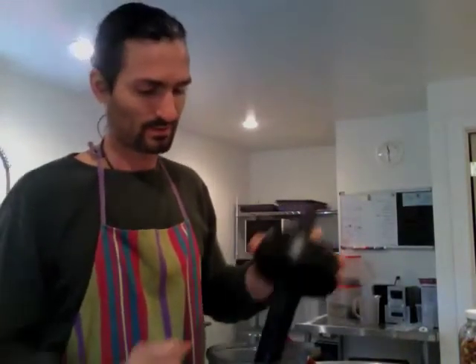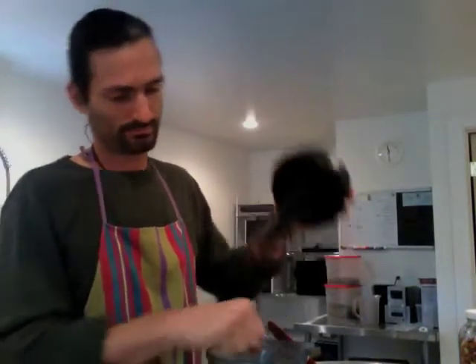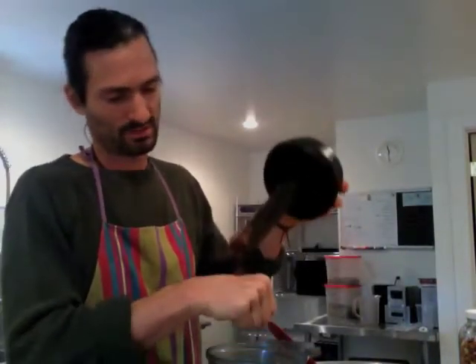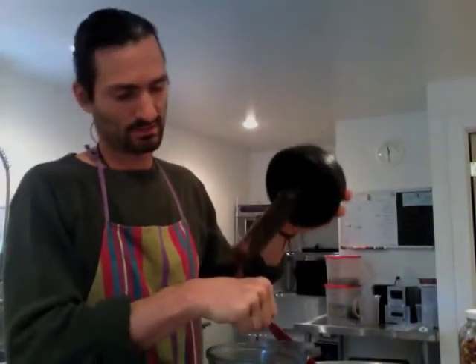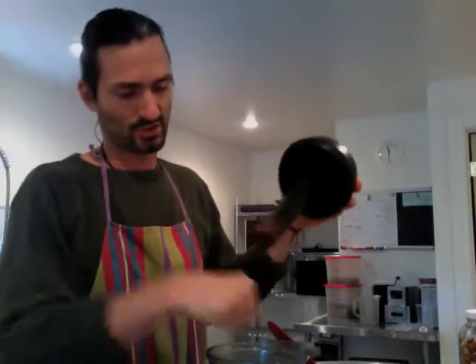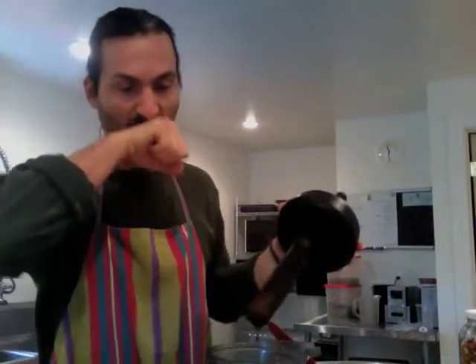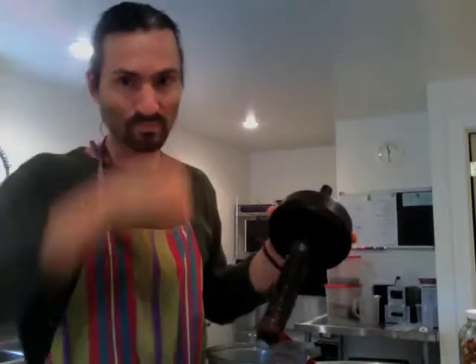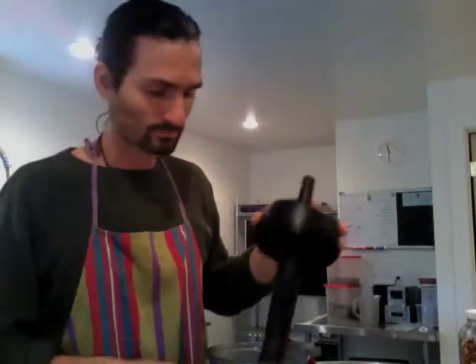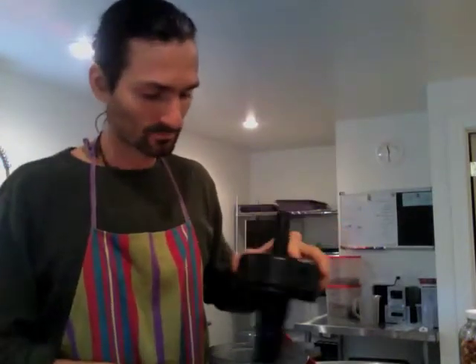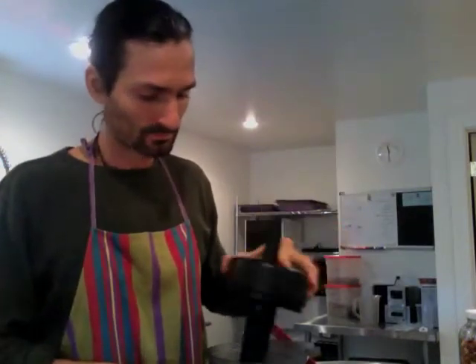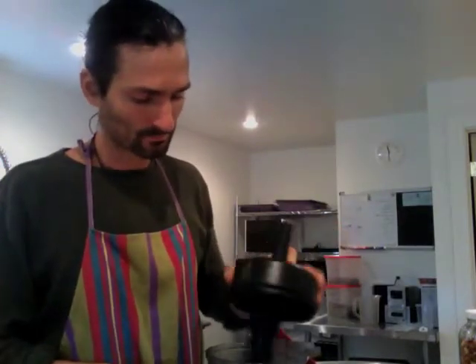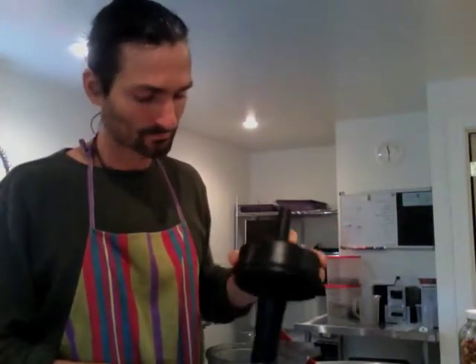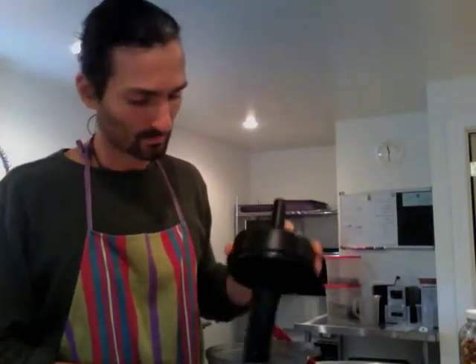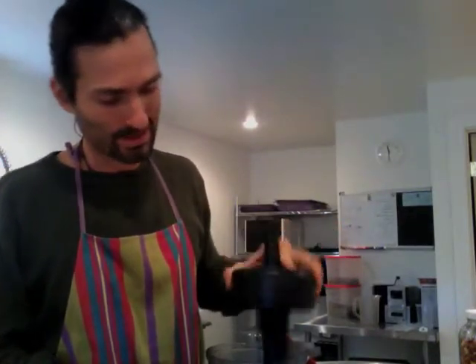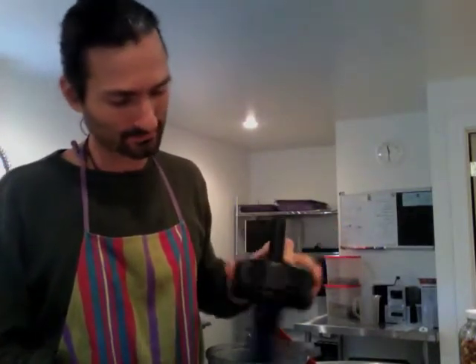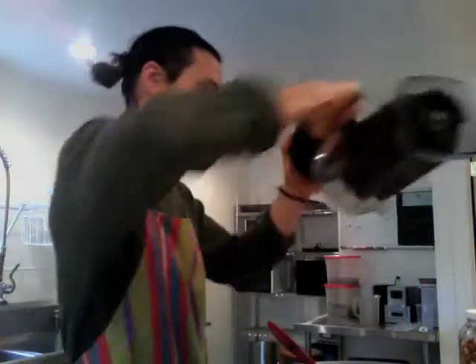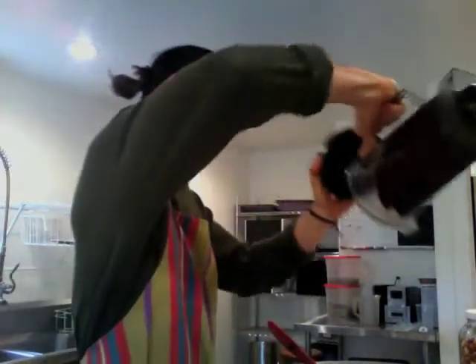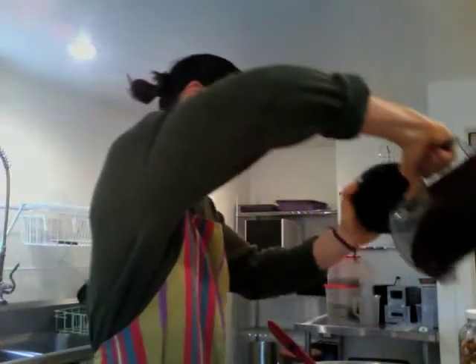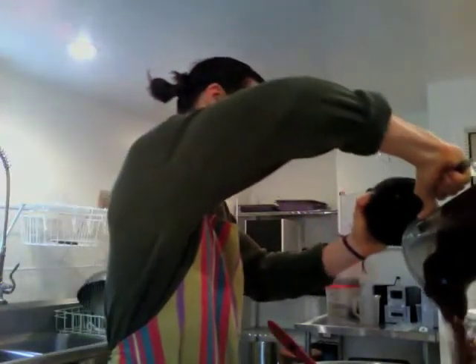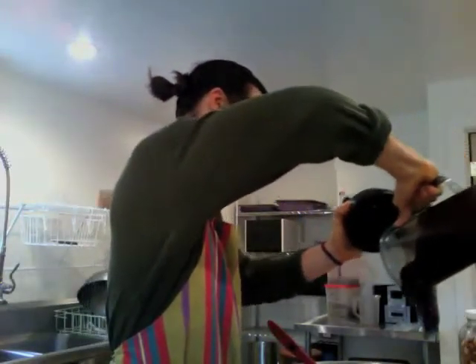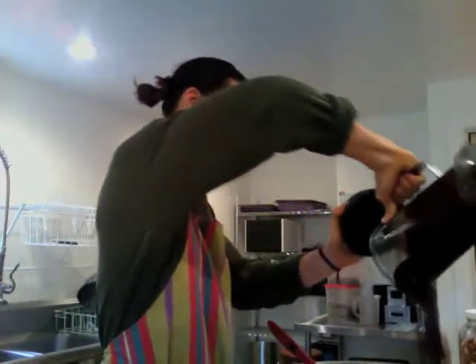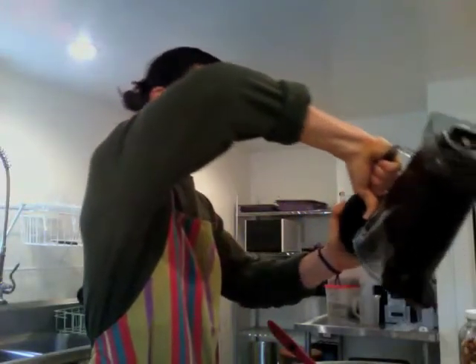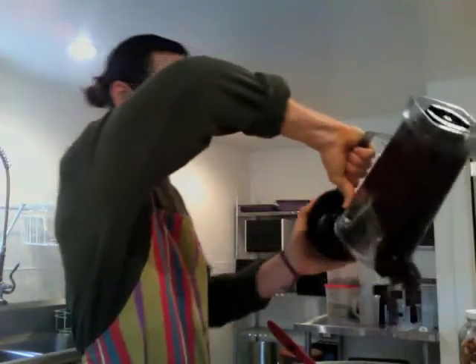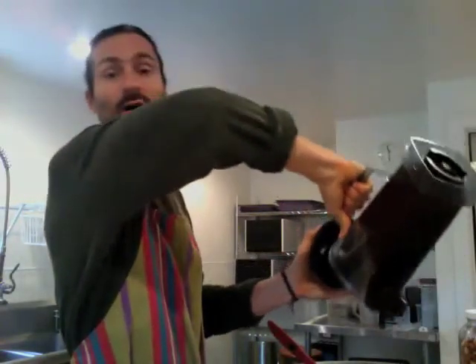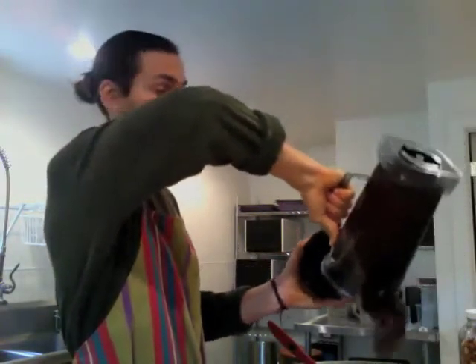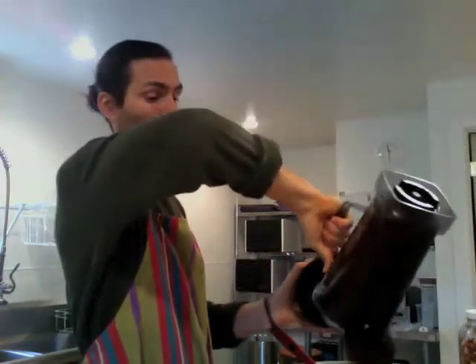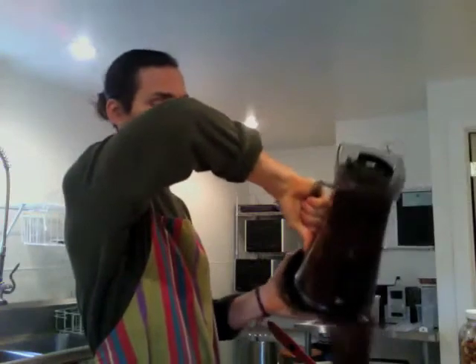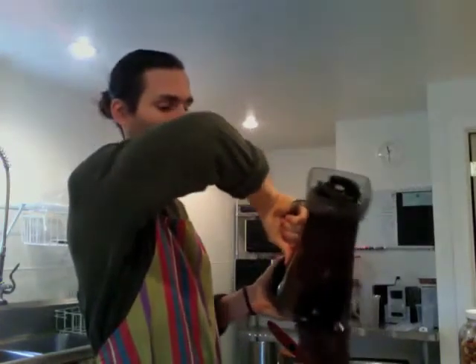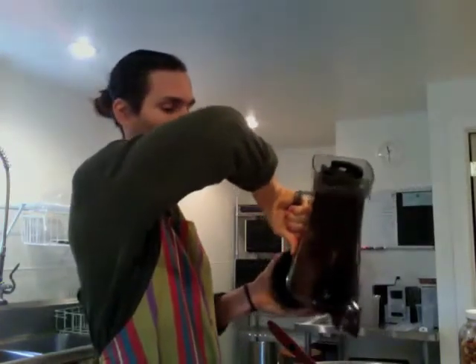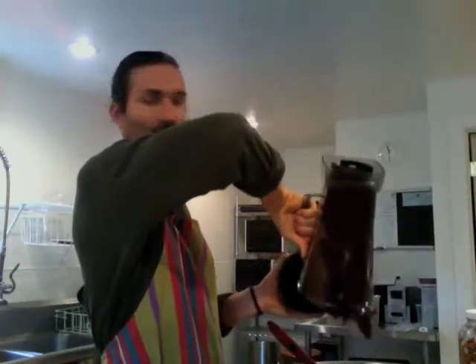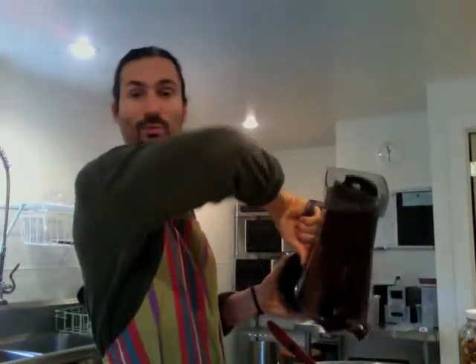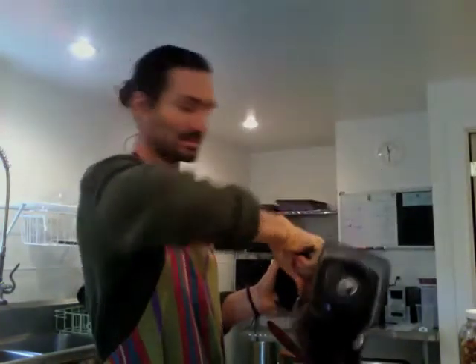I know it's delicious. Wow. Don't forget to add a little bit of salt here — that brings all the flavors together. Harmonizes them.